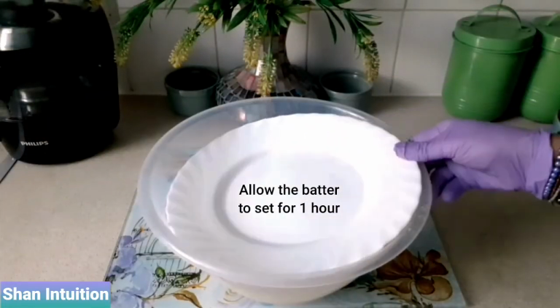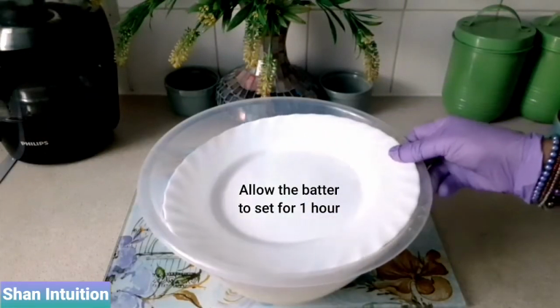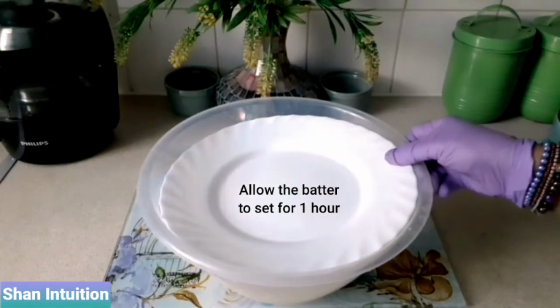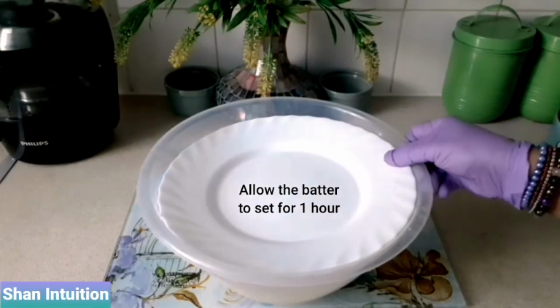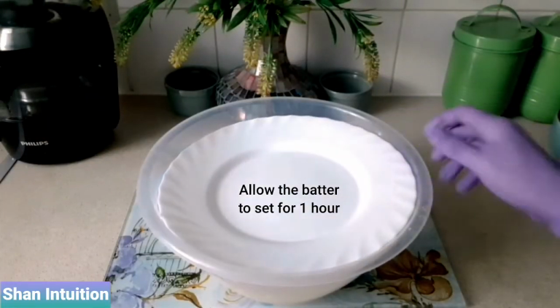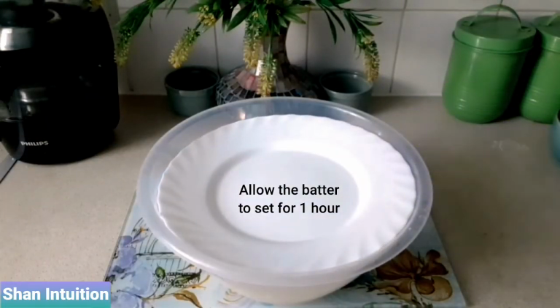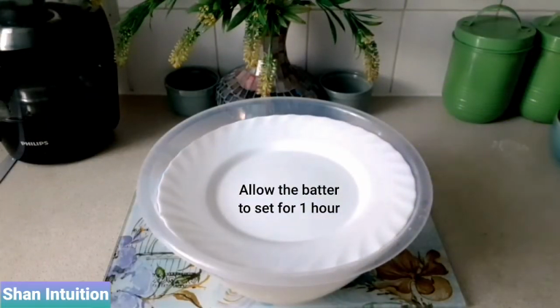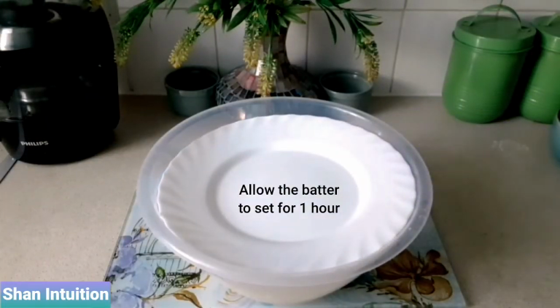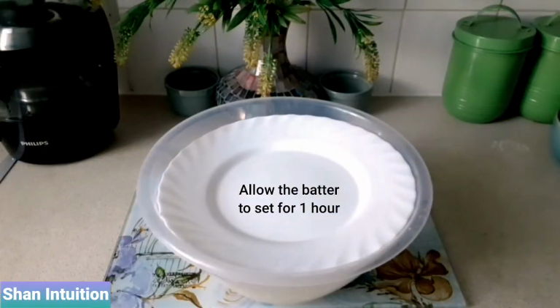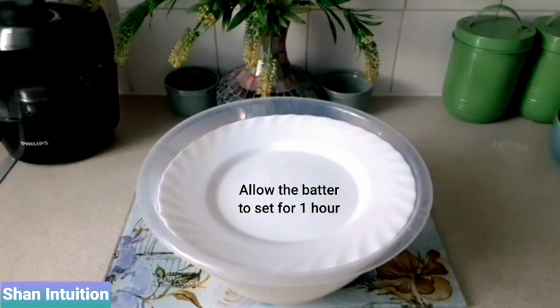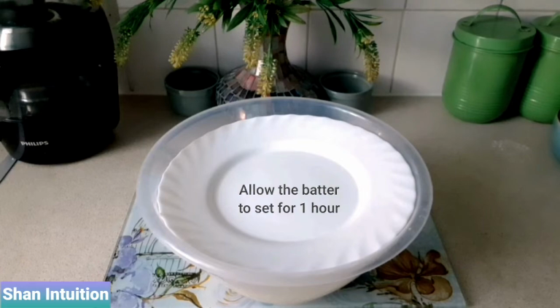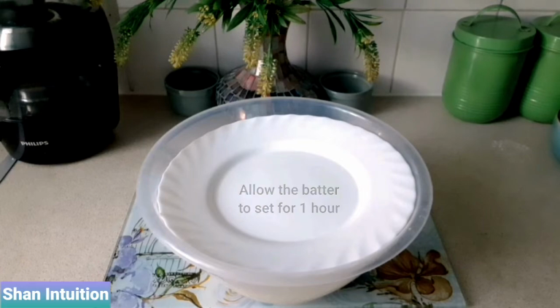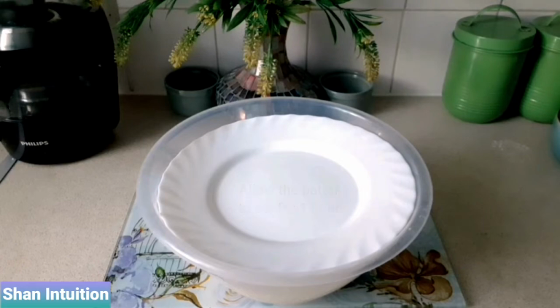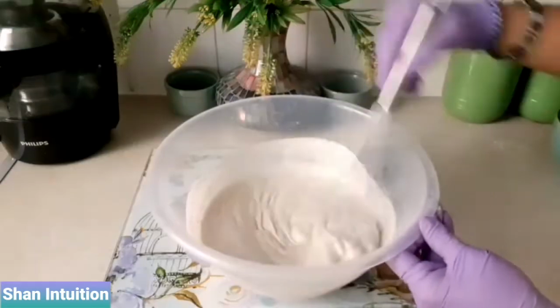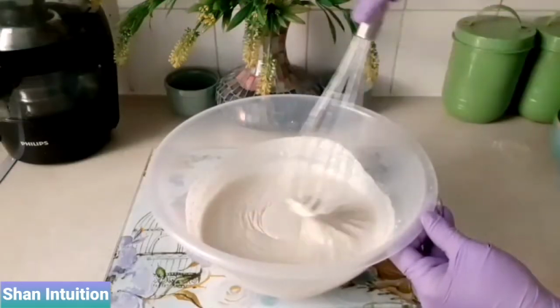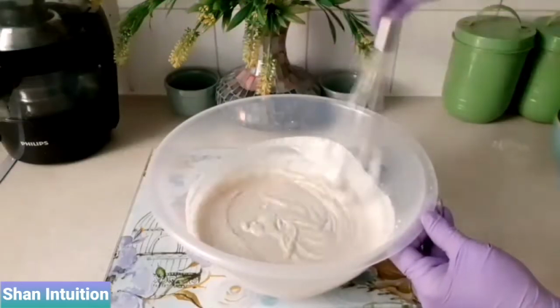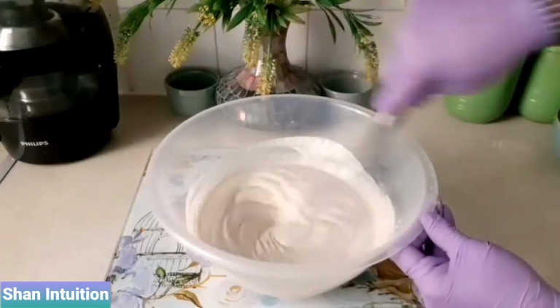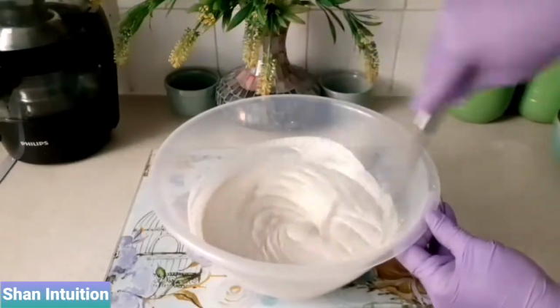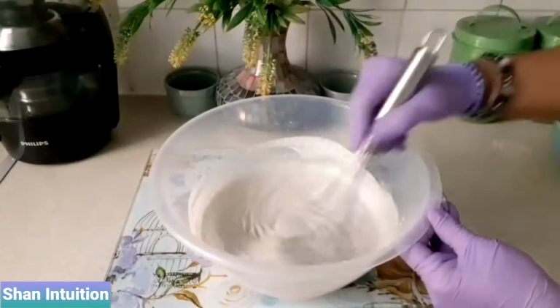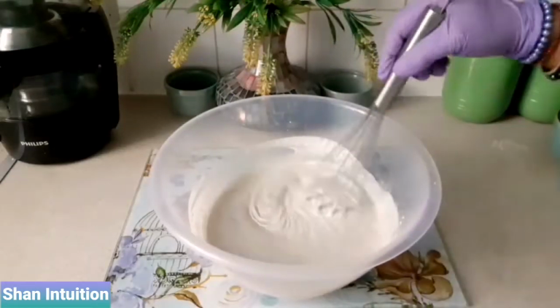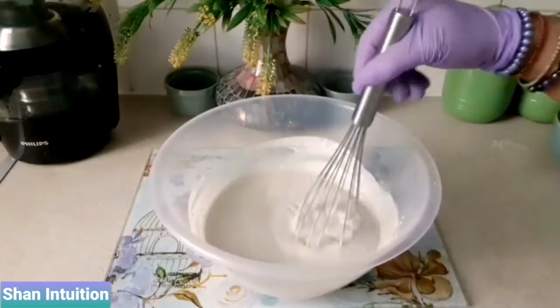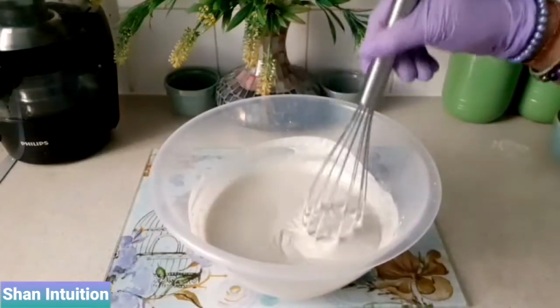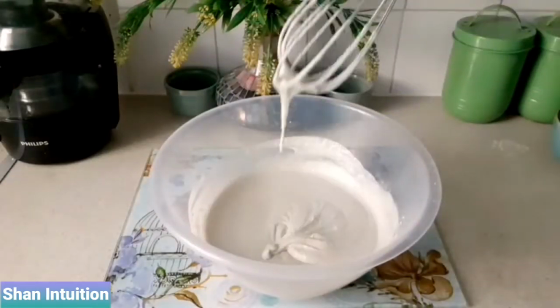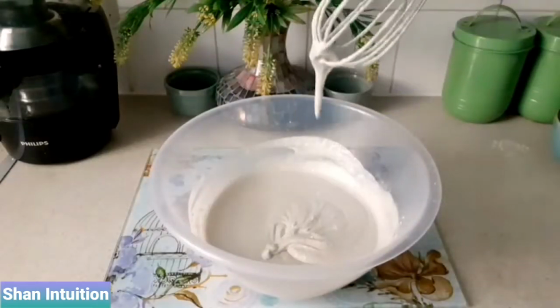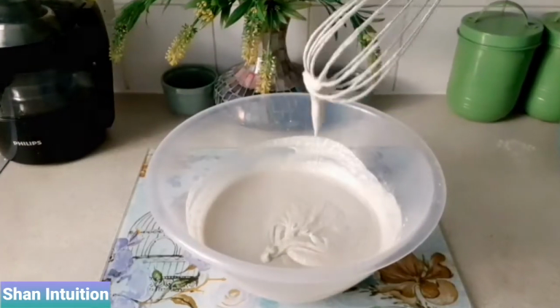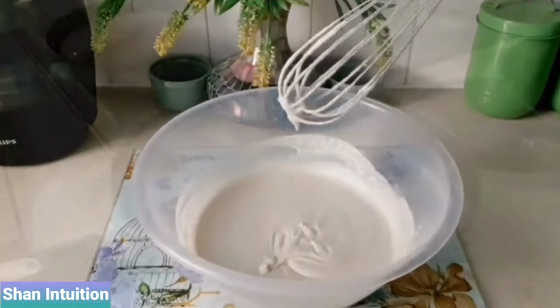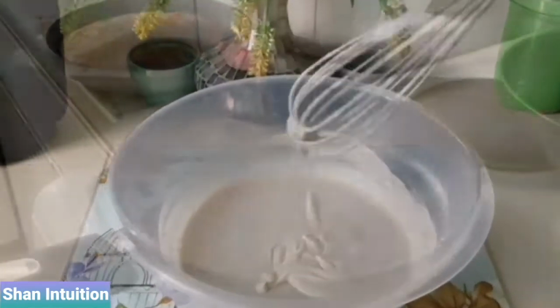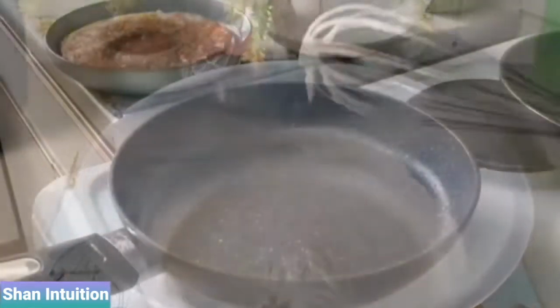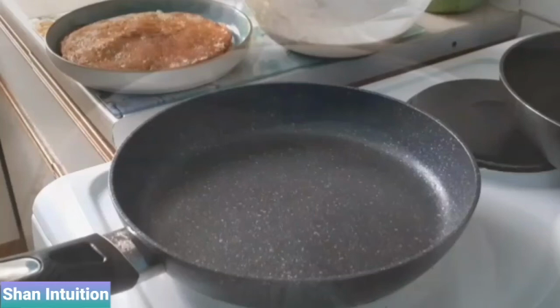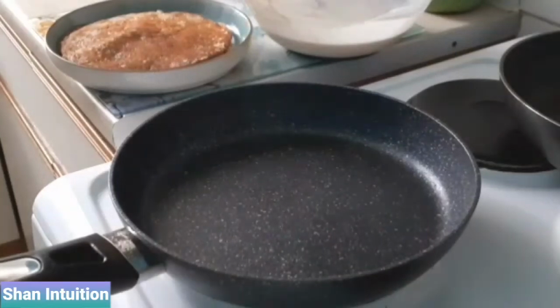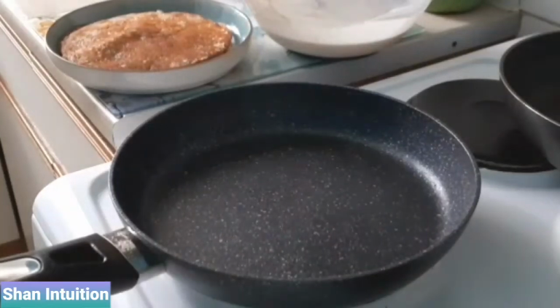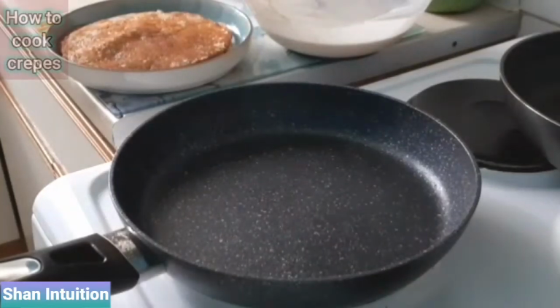The mixture will thicken slightly, so you can add a little more coconut milk for the right consistency, which is similar to a pancake but slightly thinner.